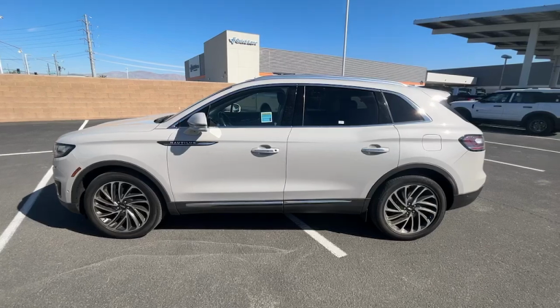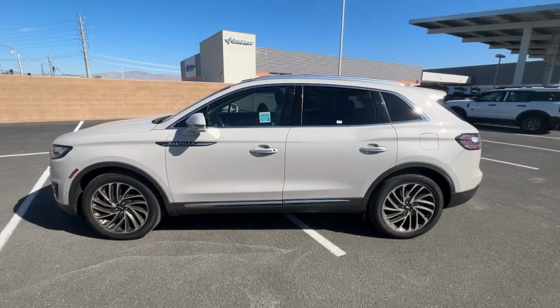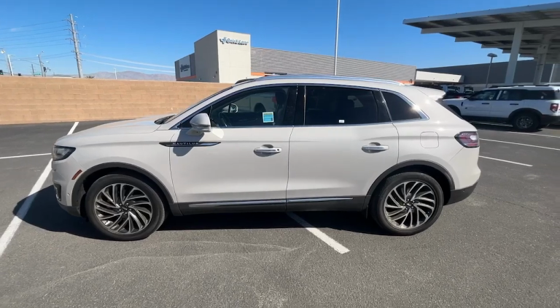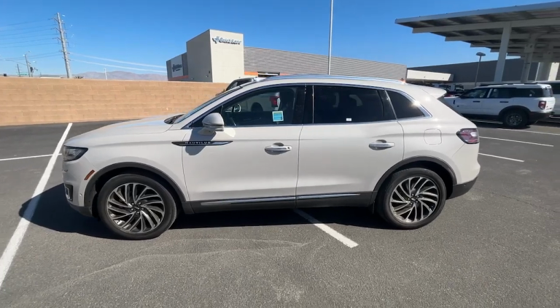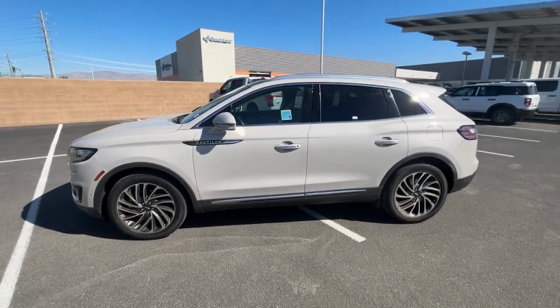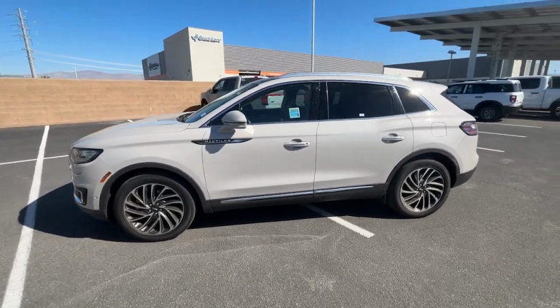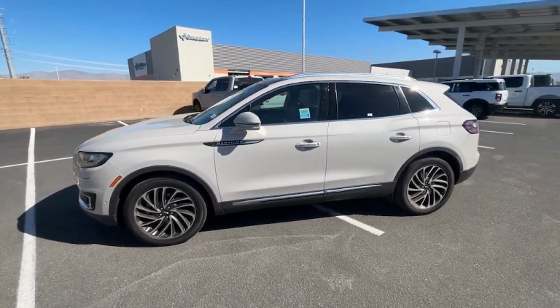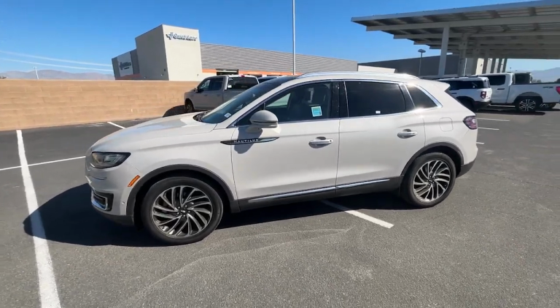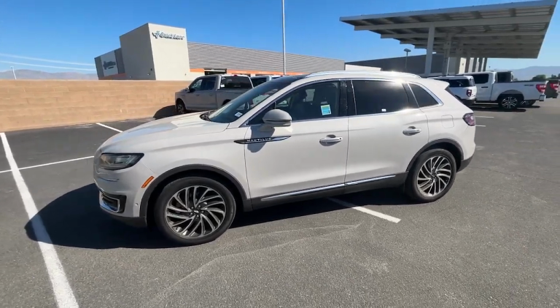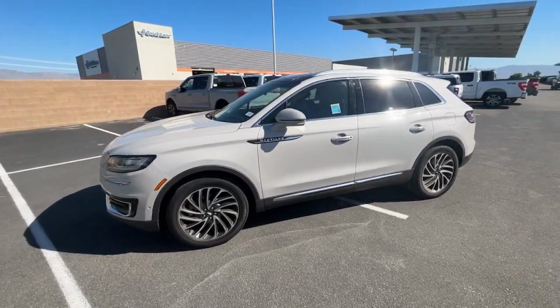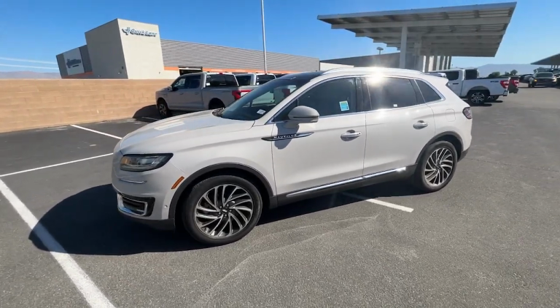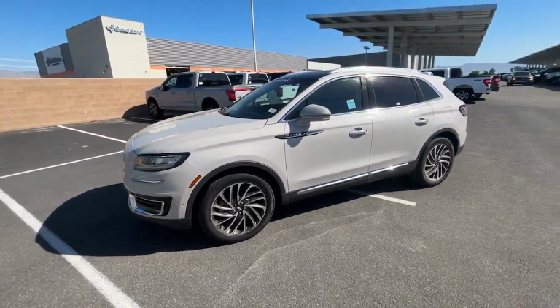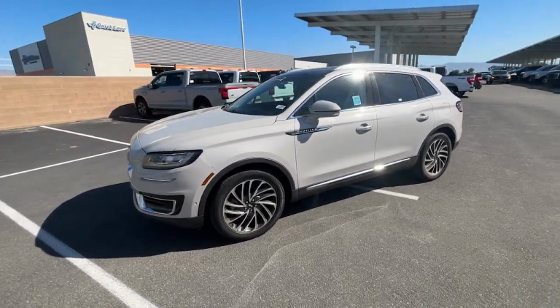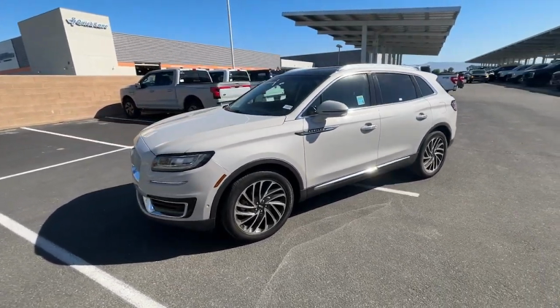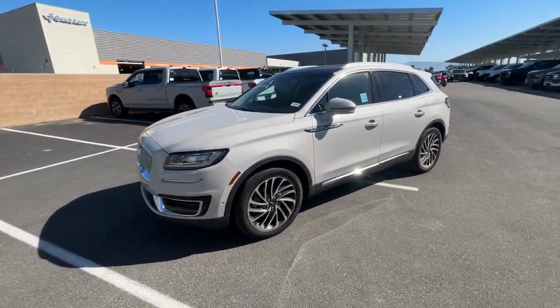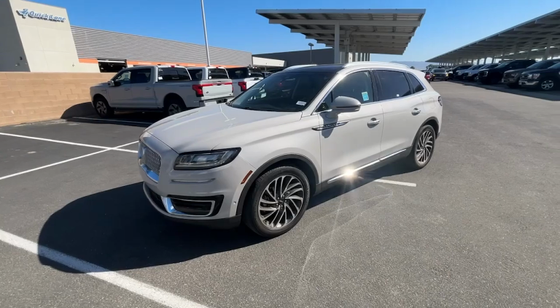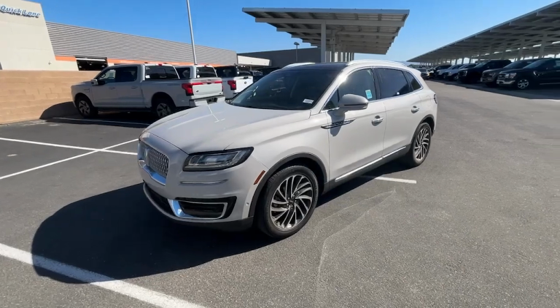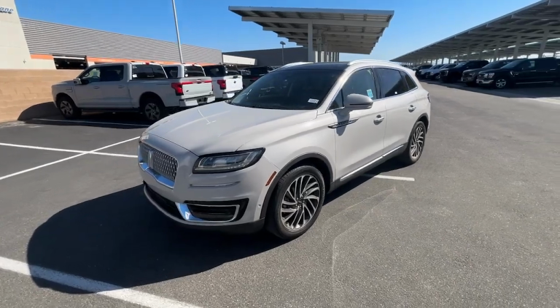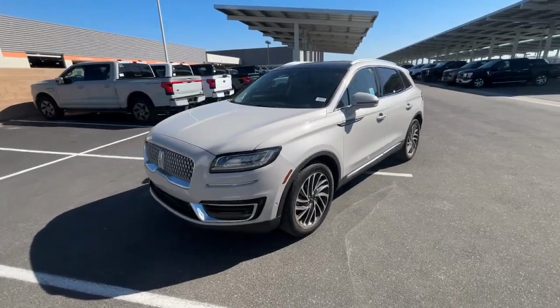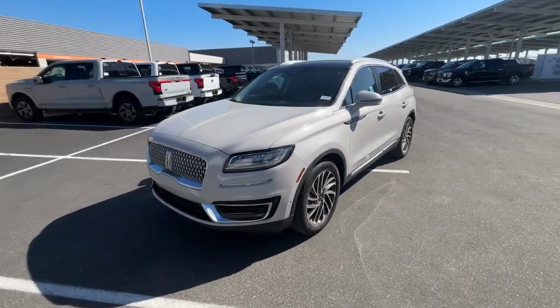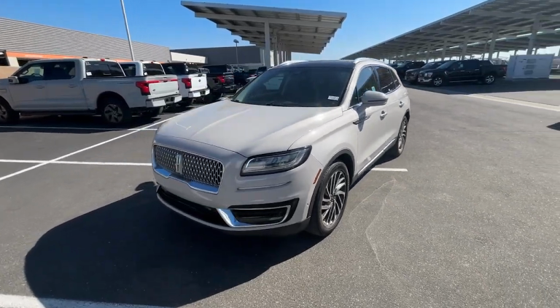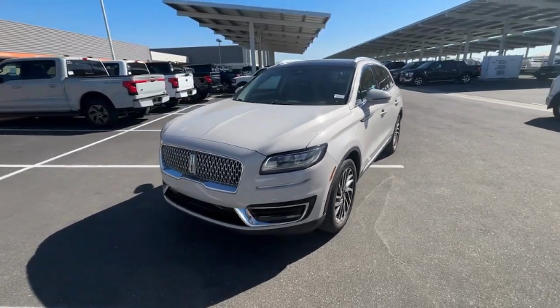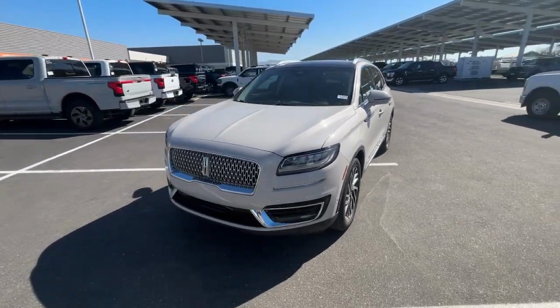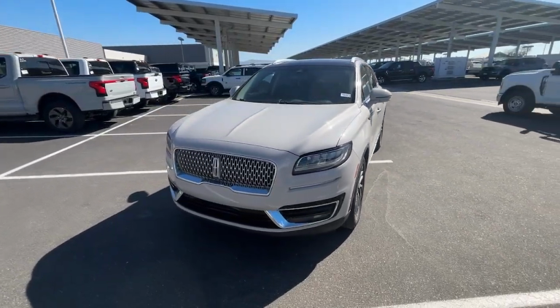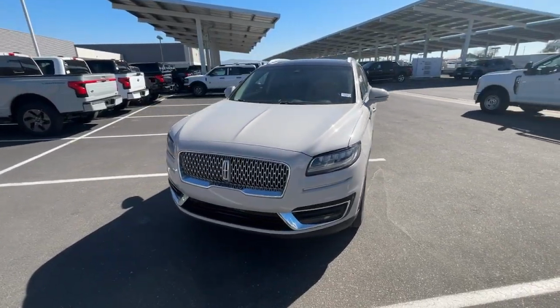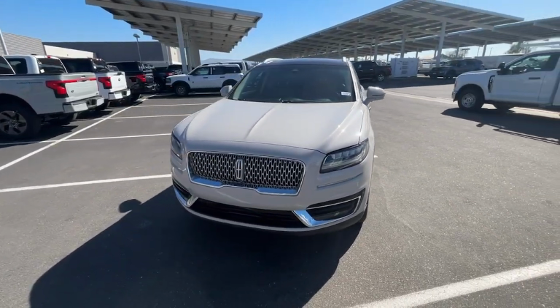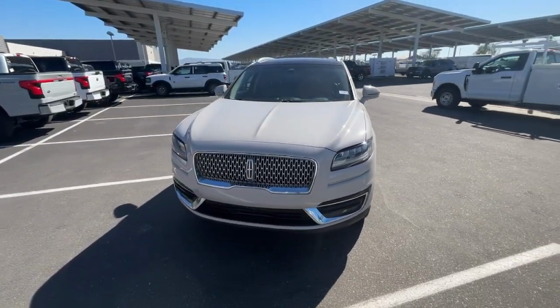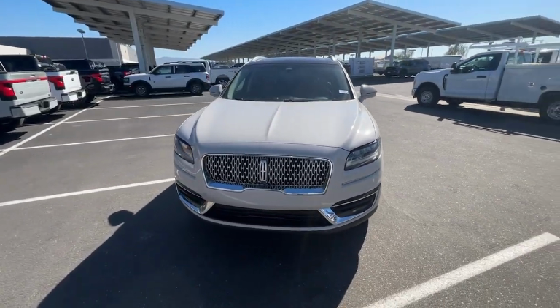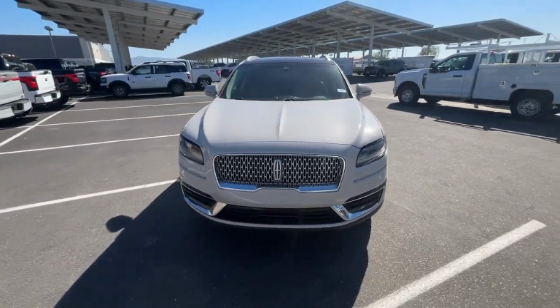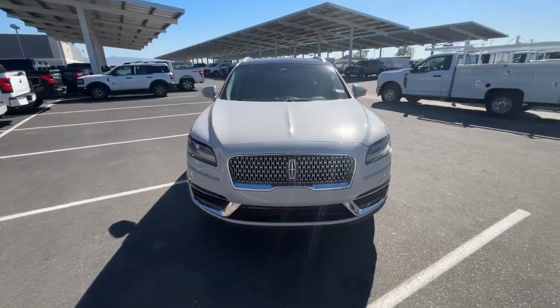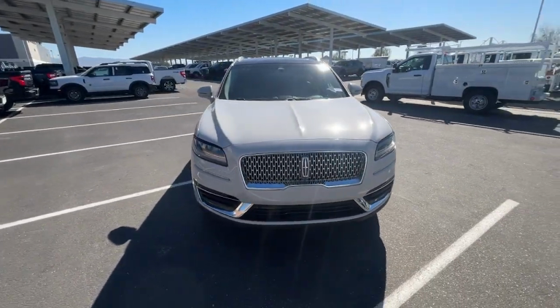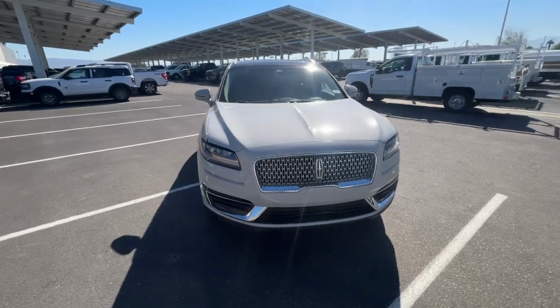Looking for your dream car? It could be the 2020 Lincoln Nautilus. With less than 25,000 miles on the odometer, this vehicle provides excellent value.